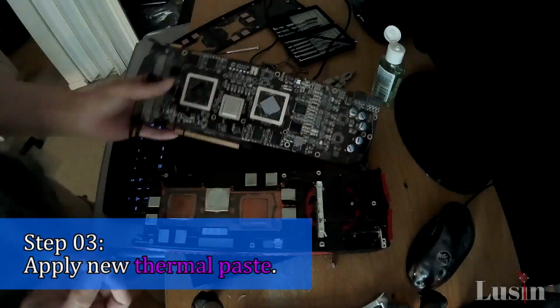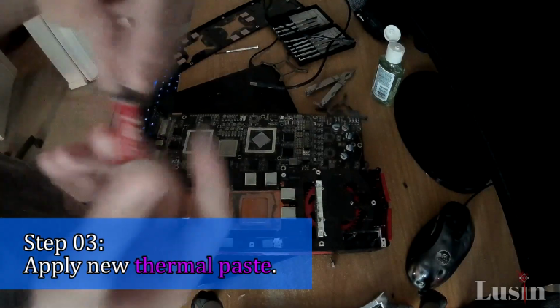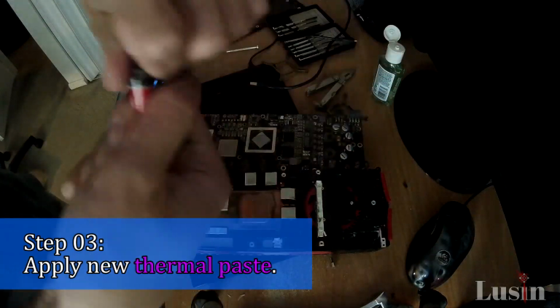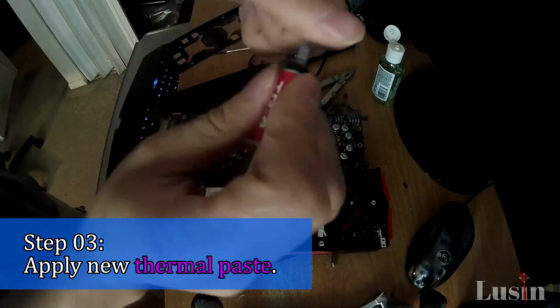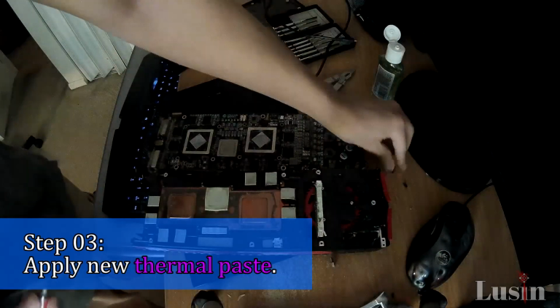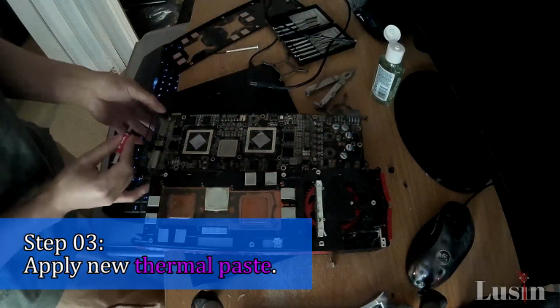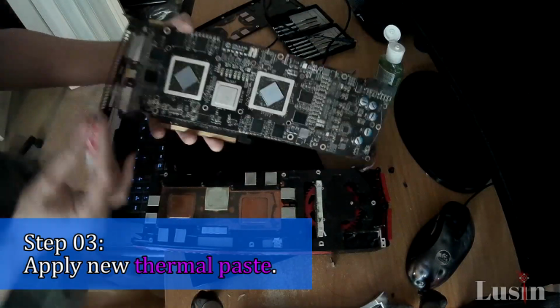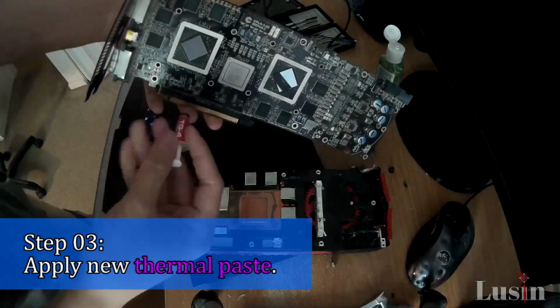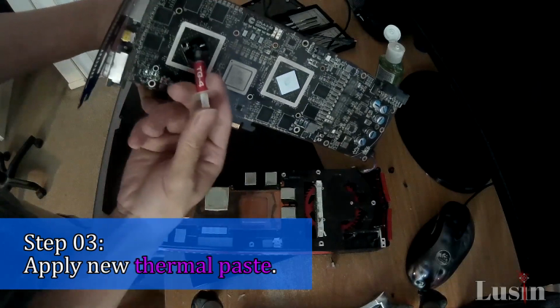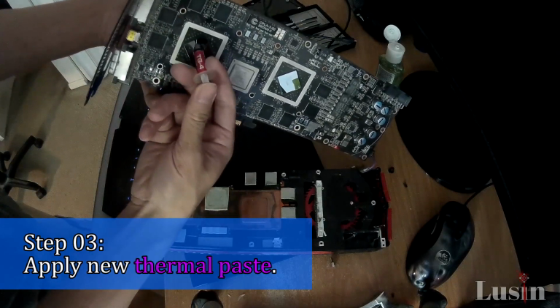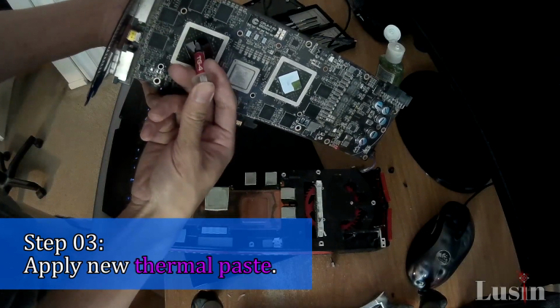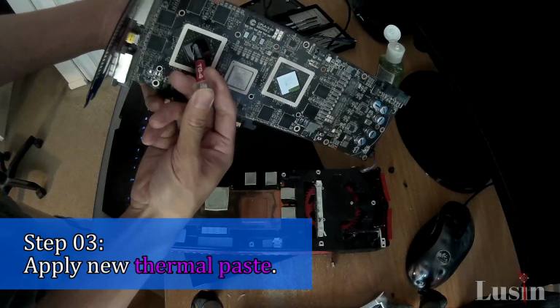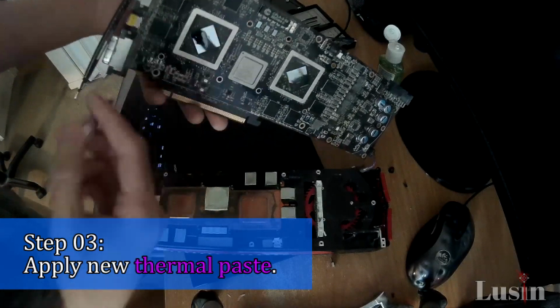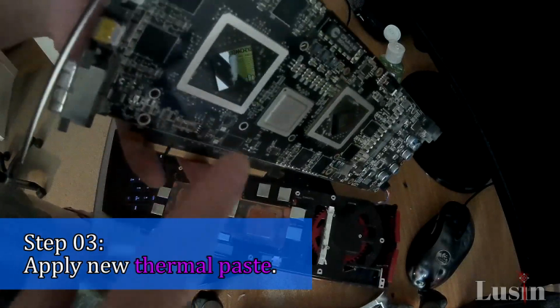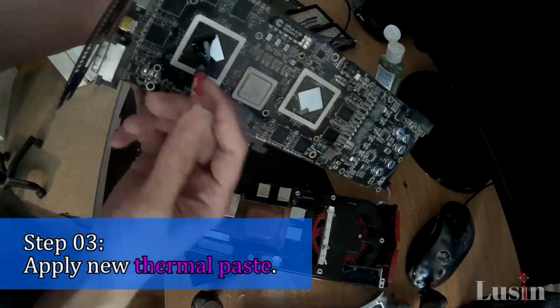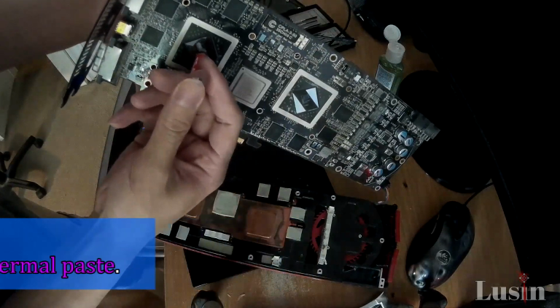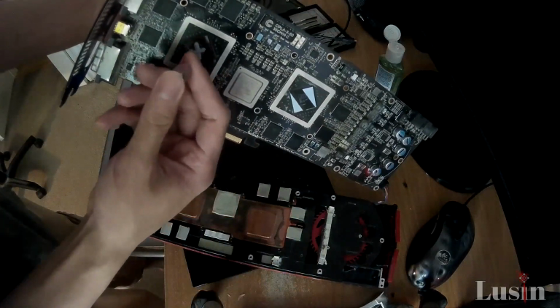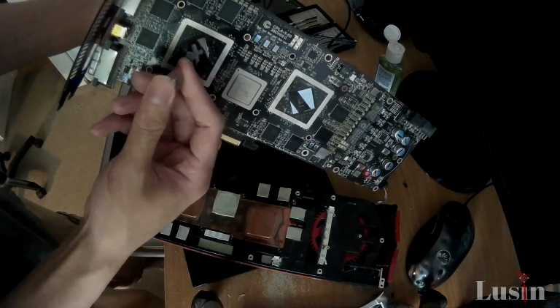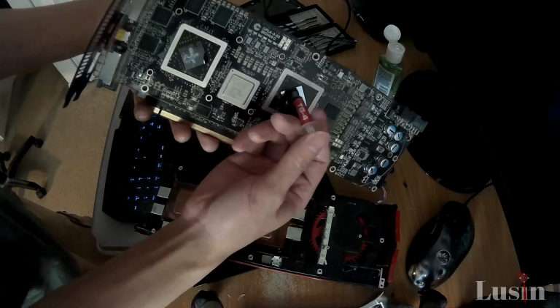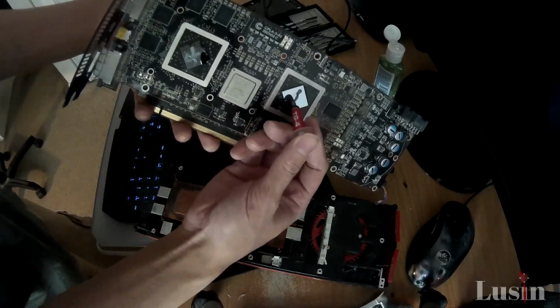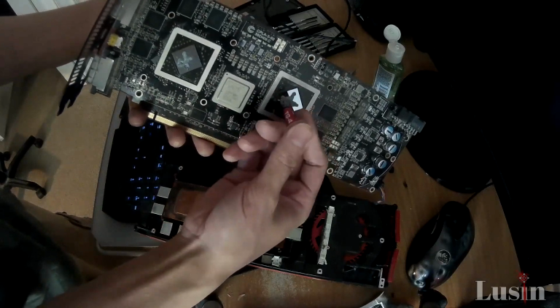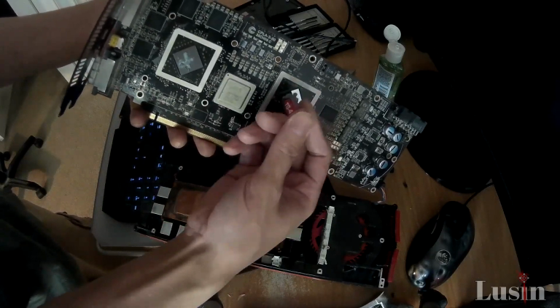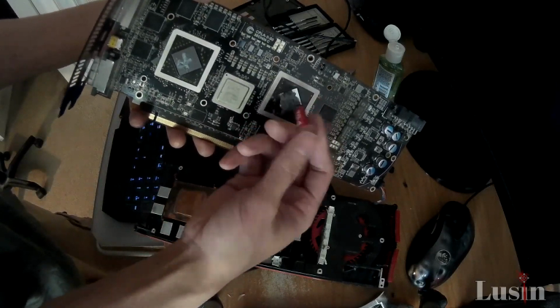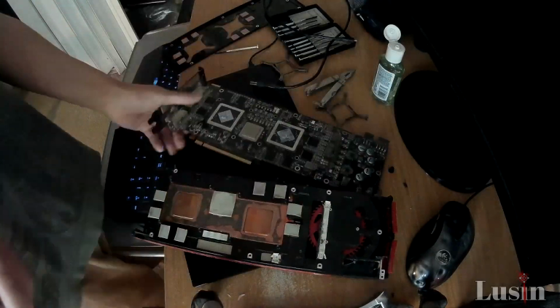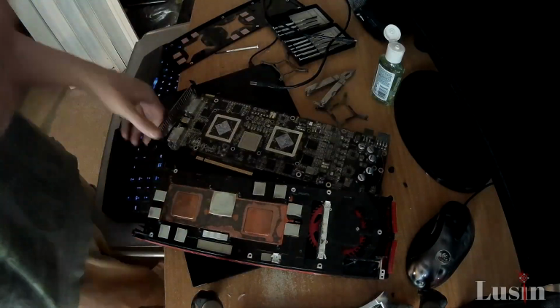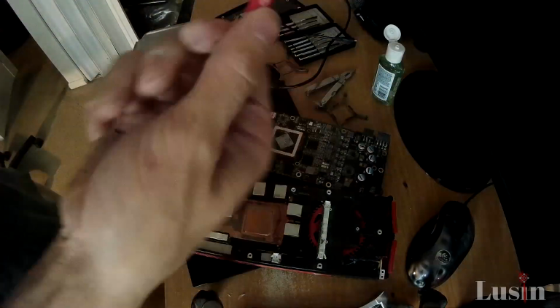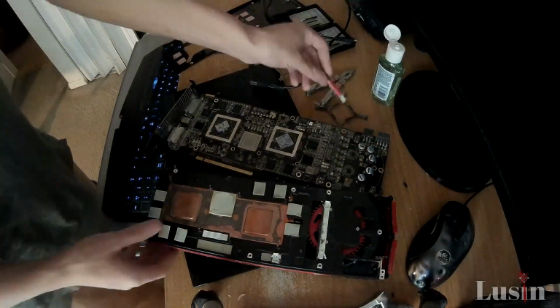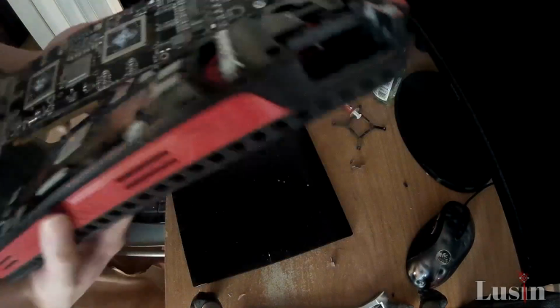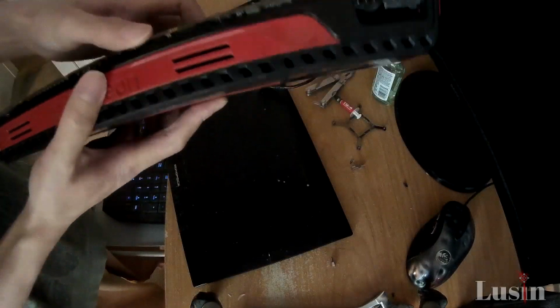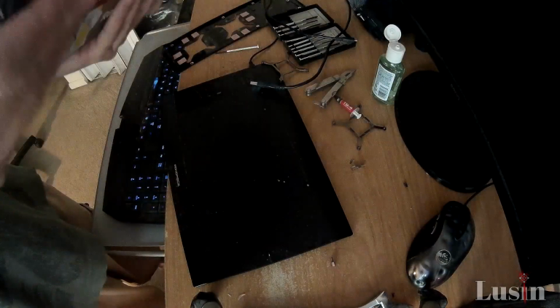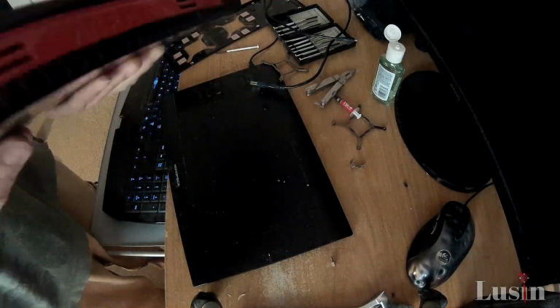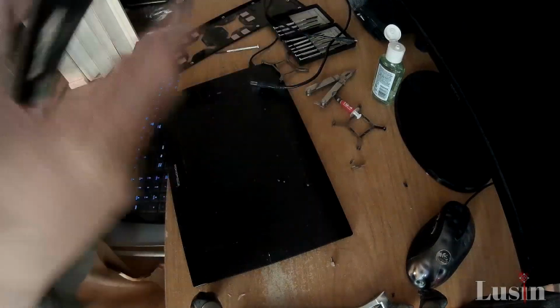Step 3: Using your thermal paste, apply a small pea-sized amount onto your die. It doesn't really matter how much you put on as long as the entire die is covered. Putting more on is better than not having enough.